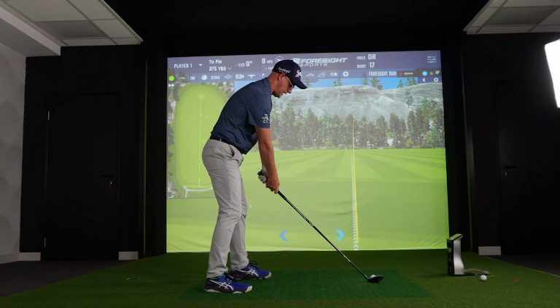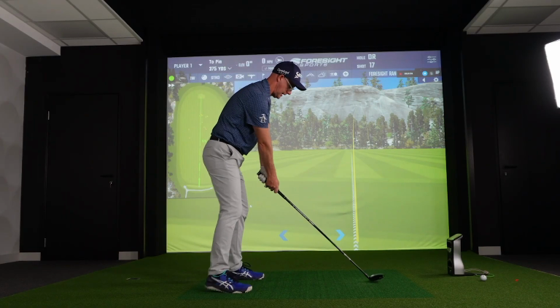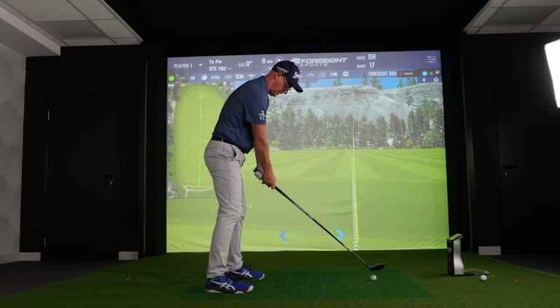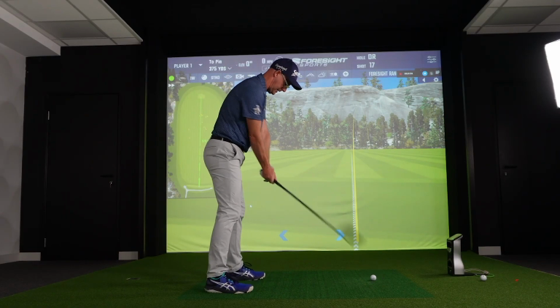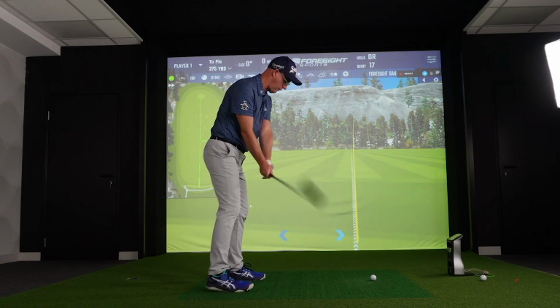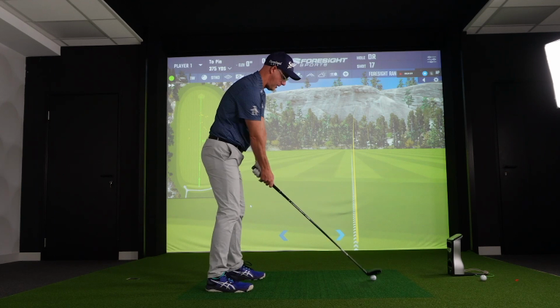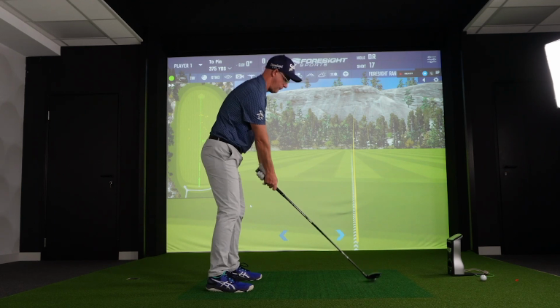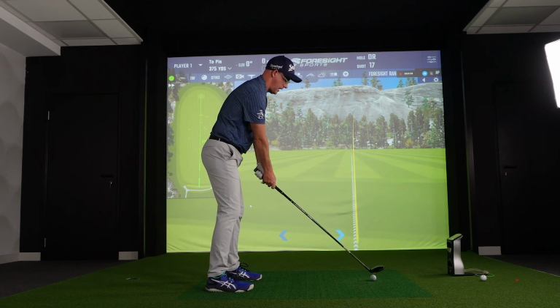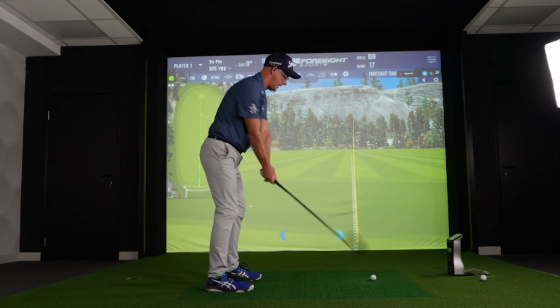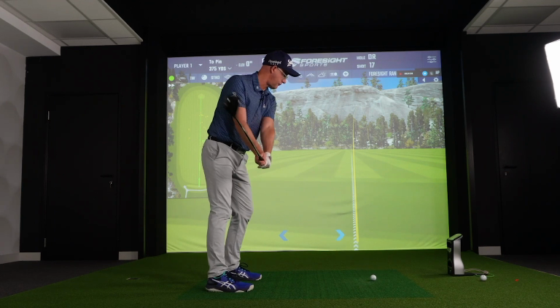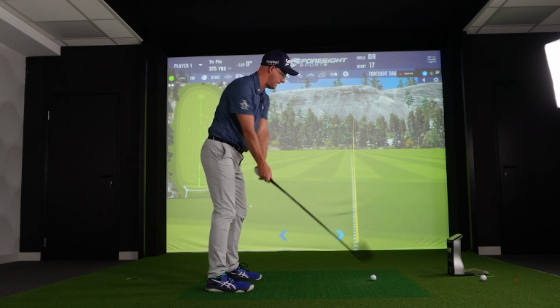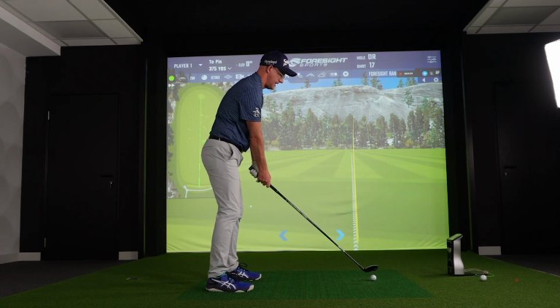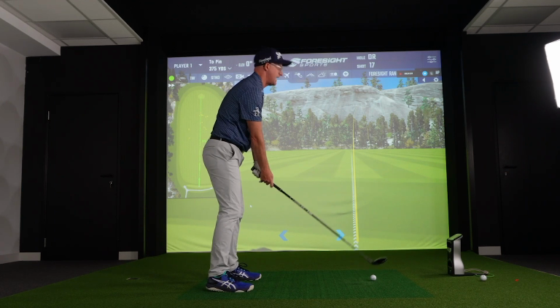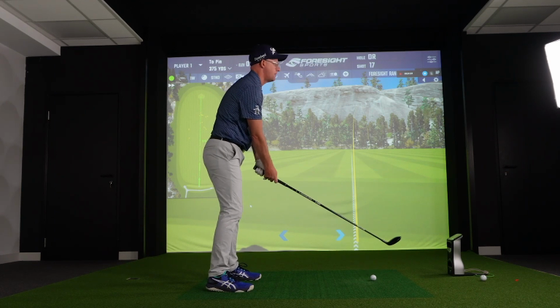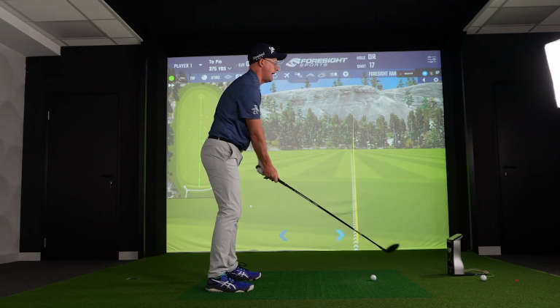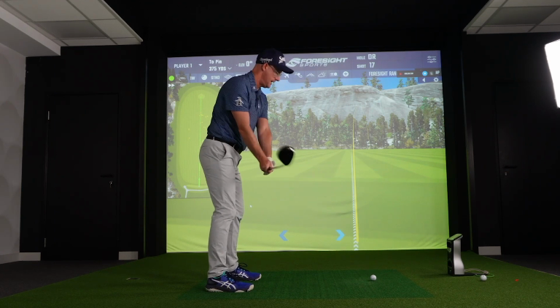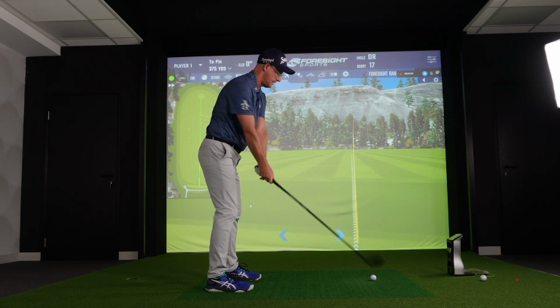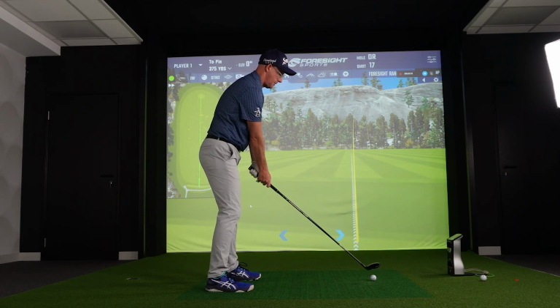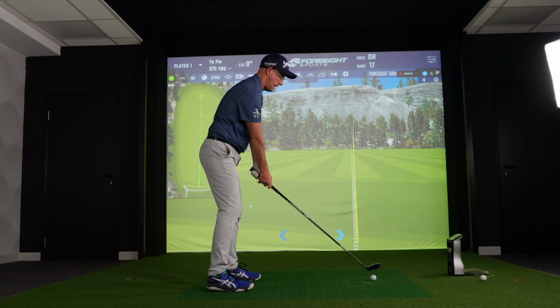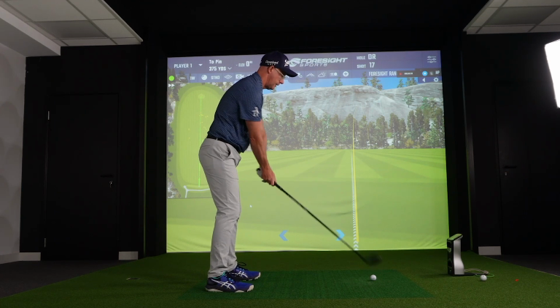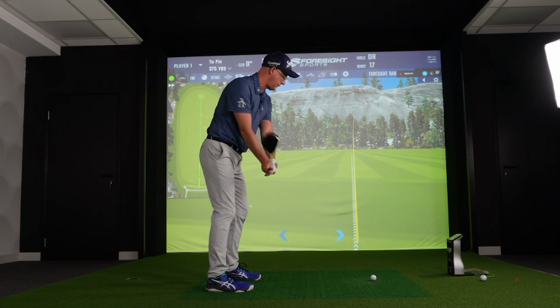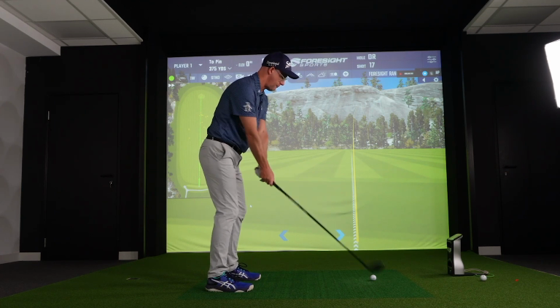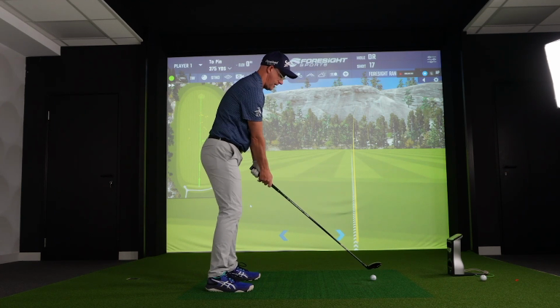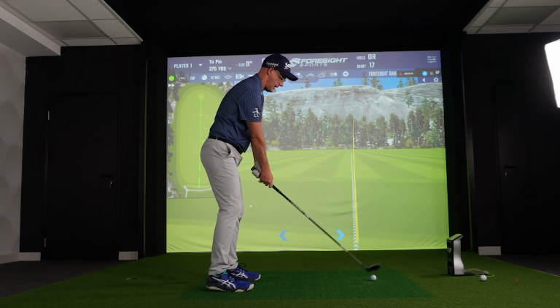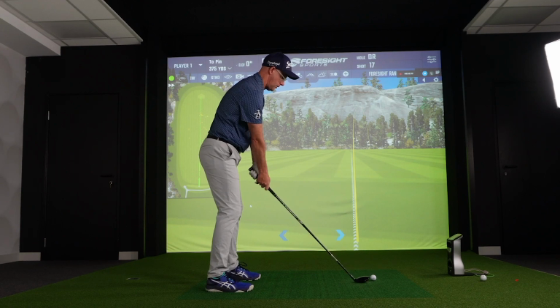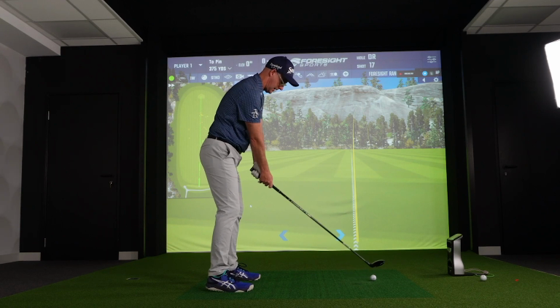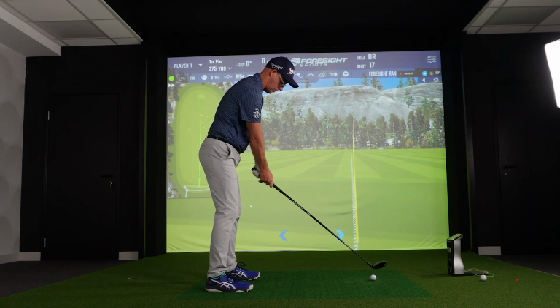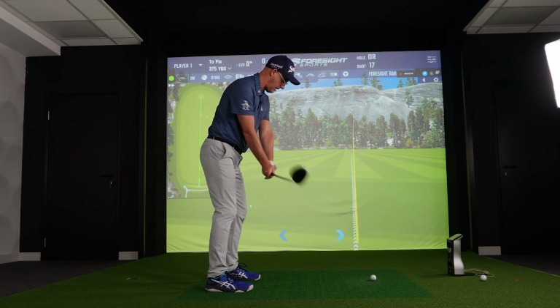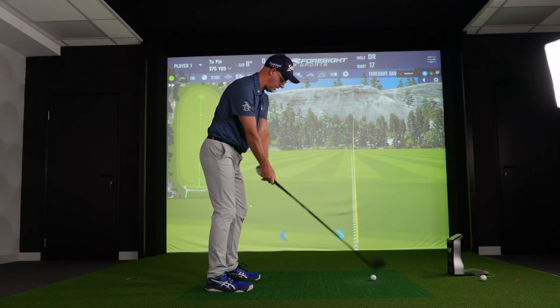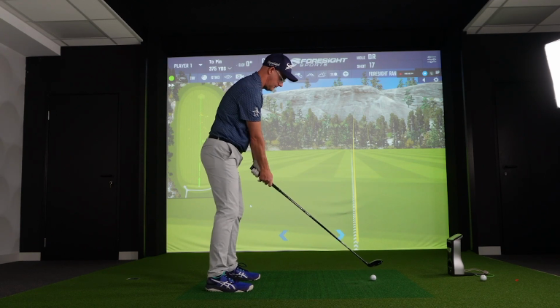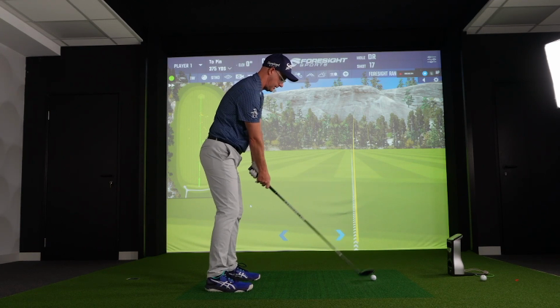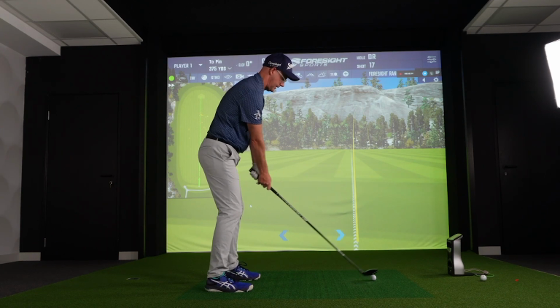I do like the look of this, but with a fairway wood for me, I like as friendly as I can get, to be fair, because I'm going to hit it a lot from fairway shots, second shots, par fives, those kind of things.